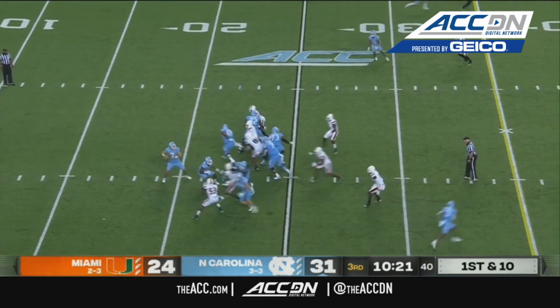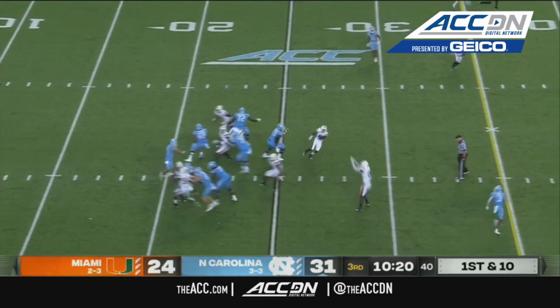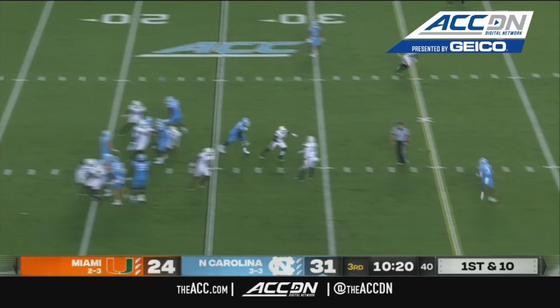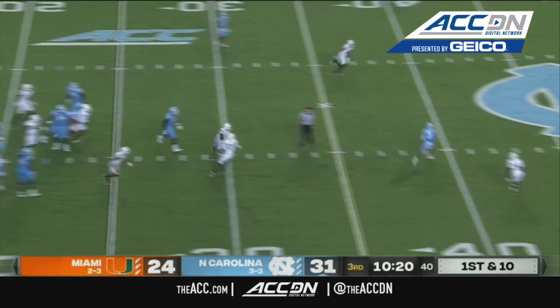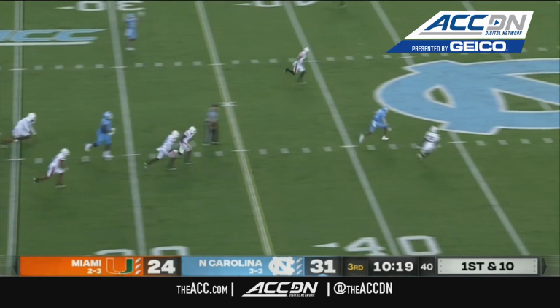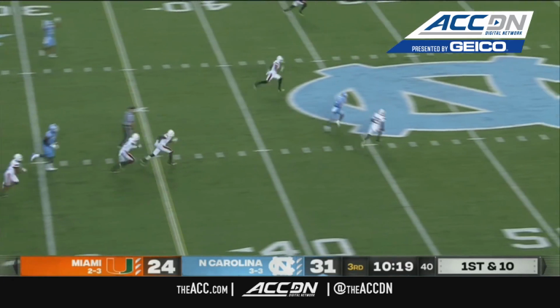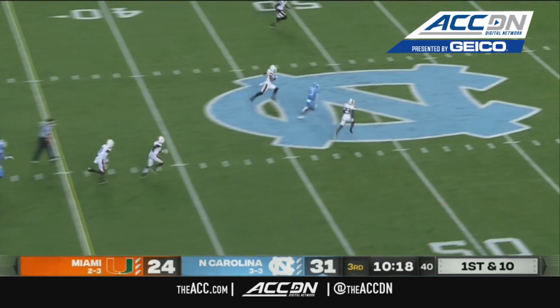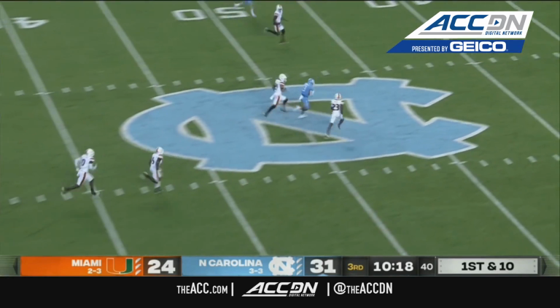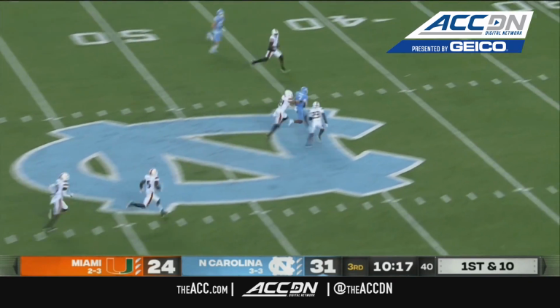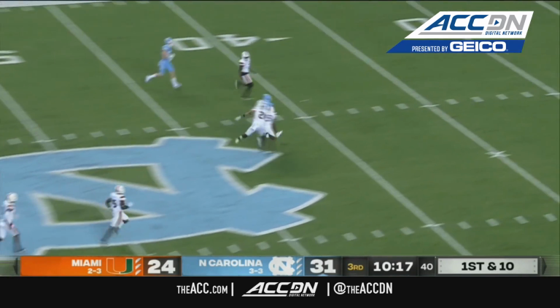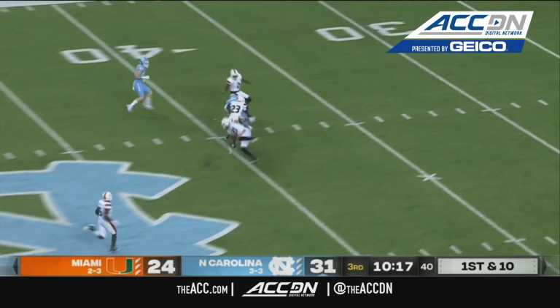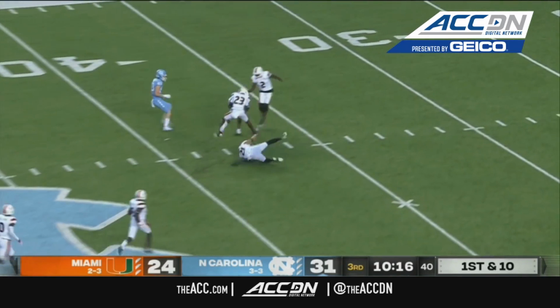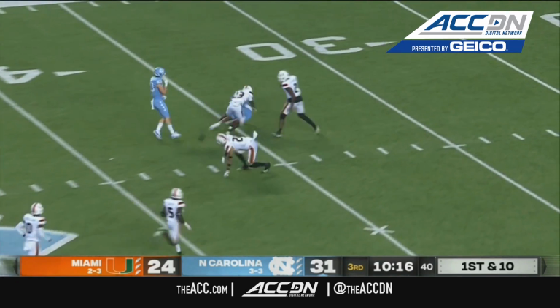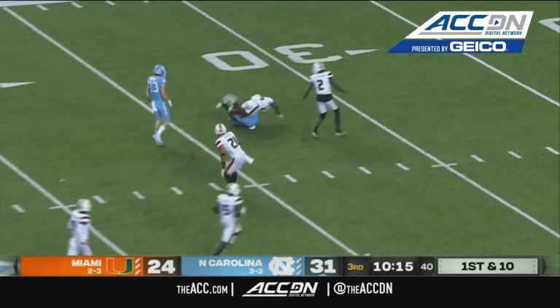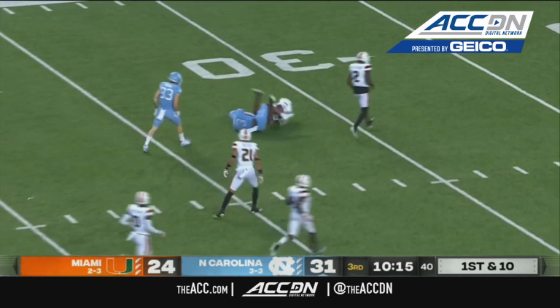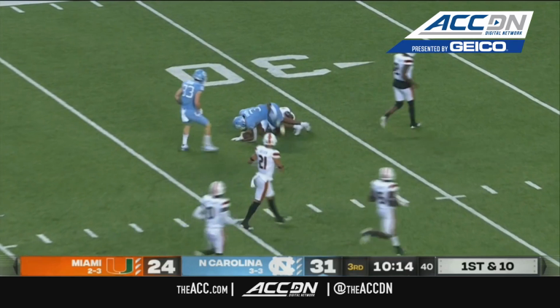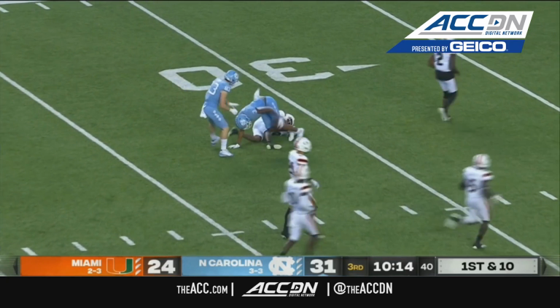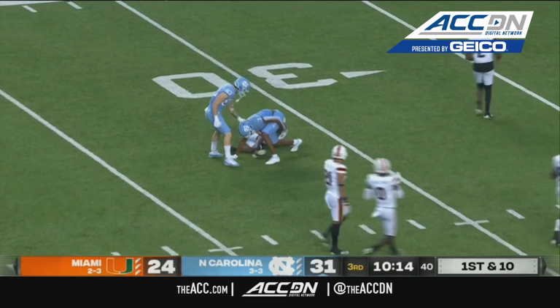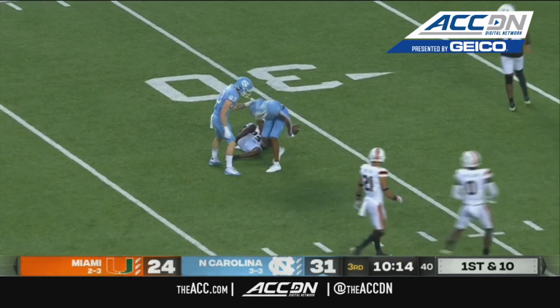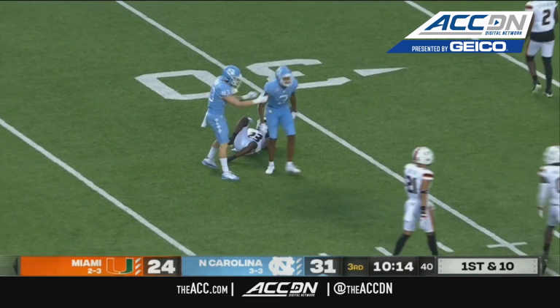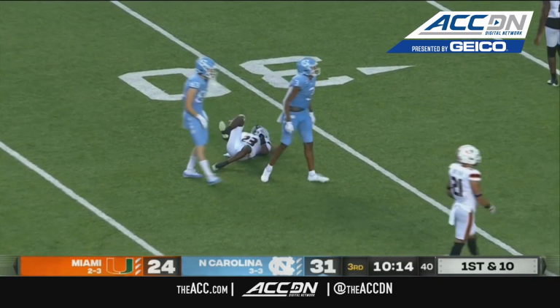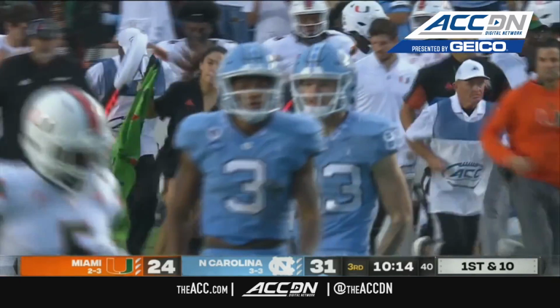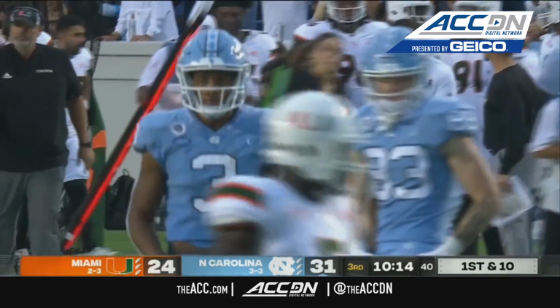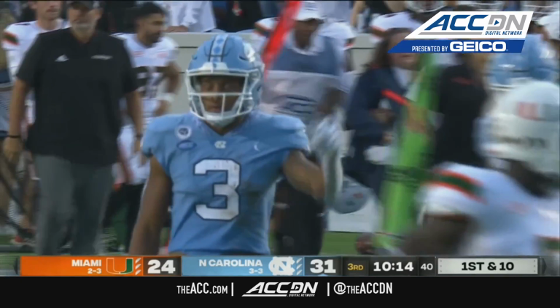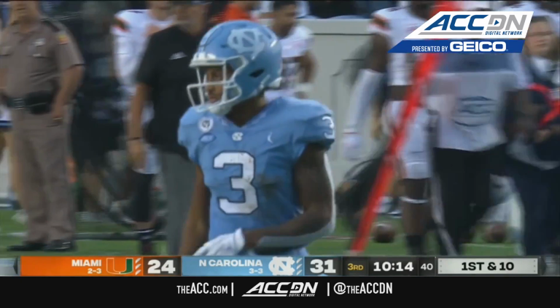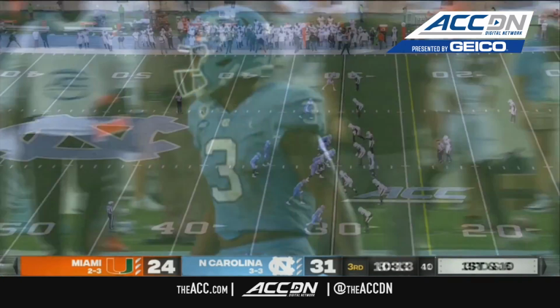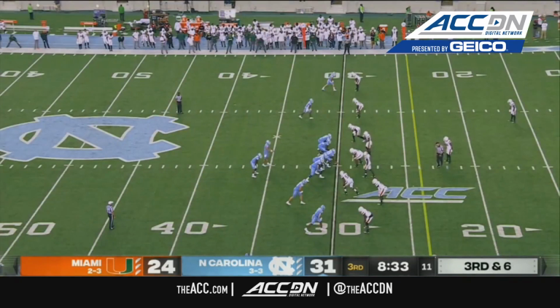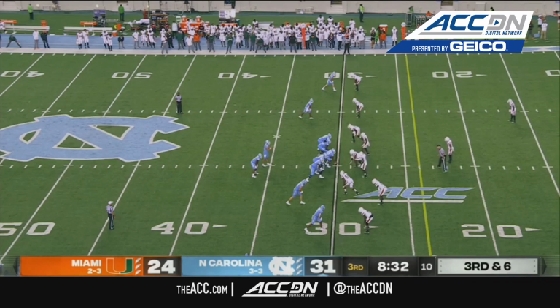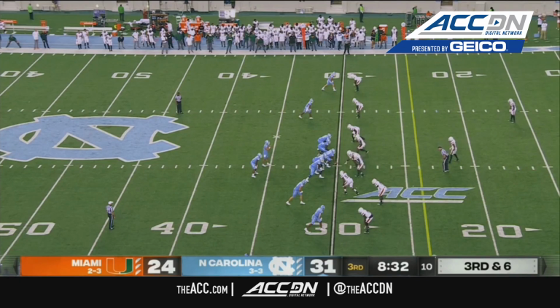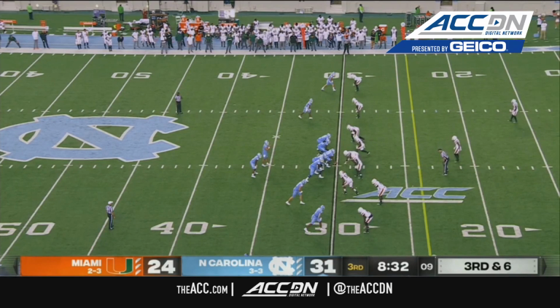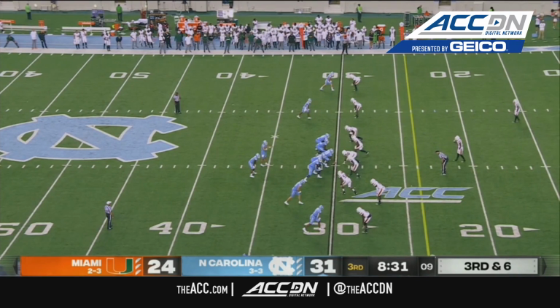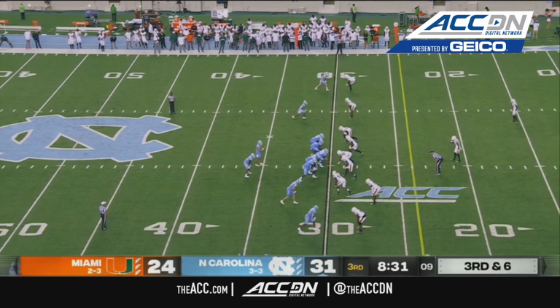Here's Howell, quick throw, and Antoine Green — midfield, inside the 40, and to the Miami 34 — goes Antoine Green to Corey Couch. Matt Brown told us, the media, we got it wrong.